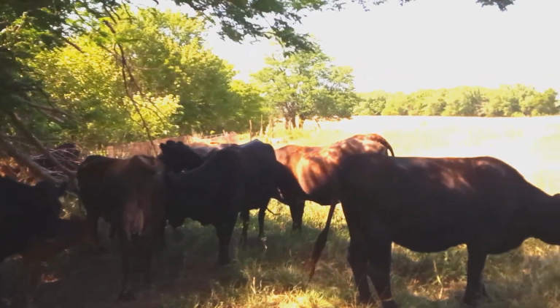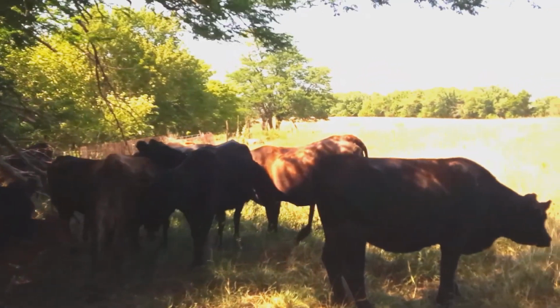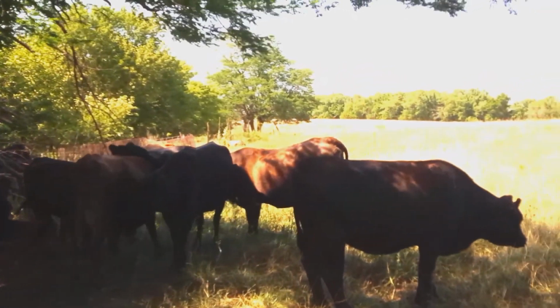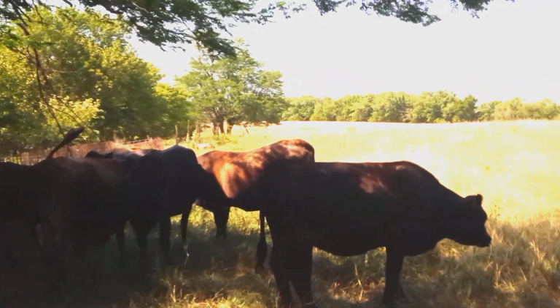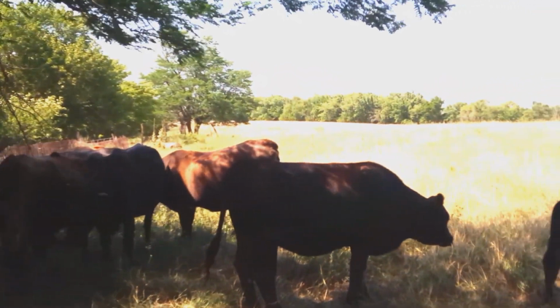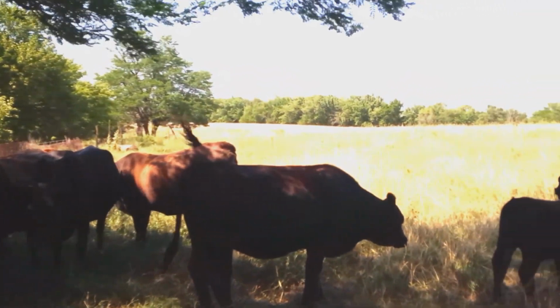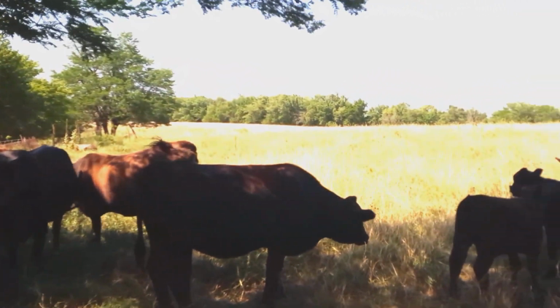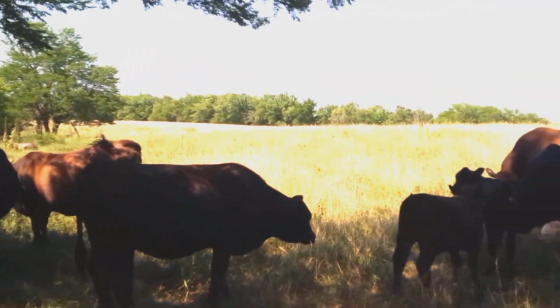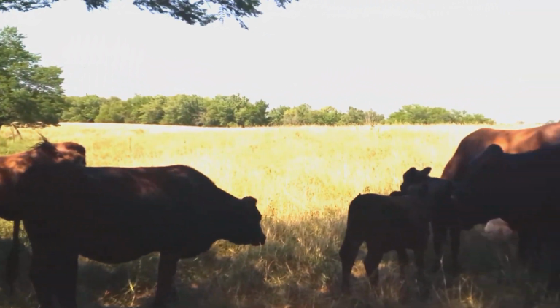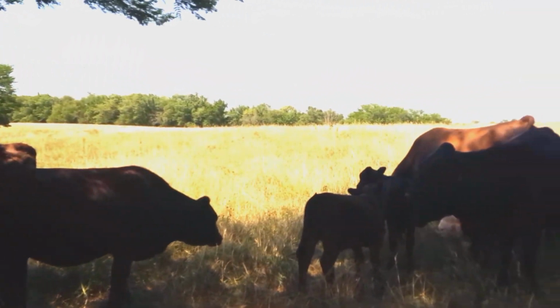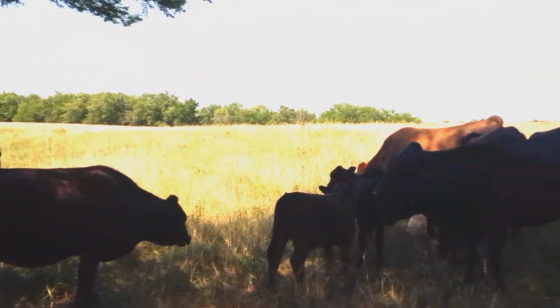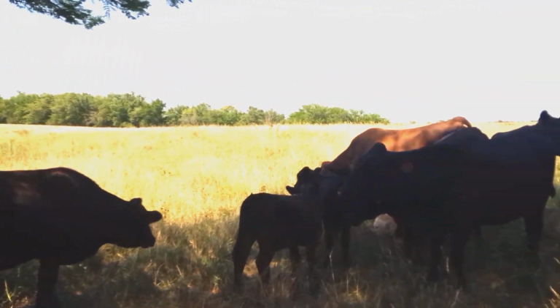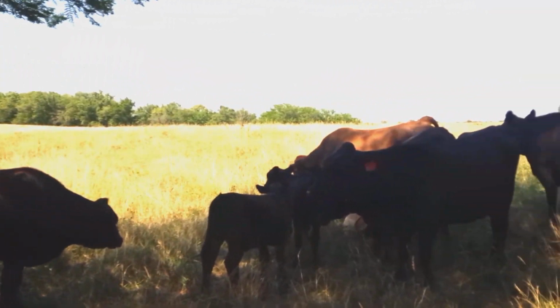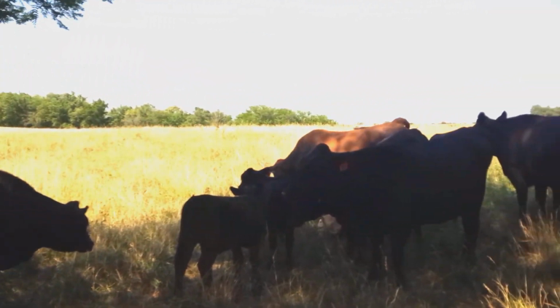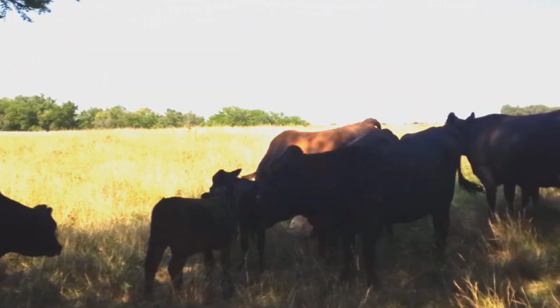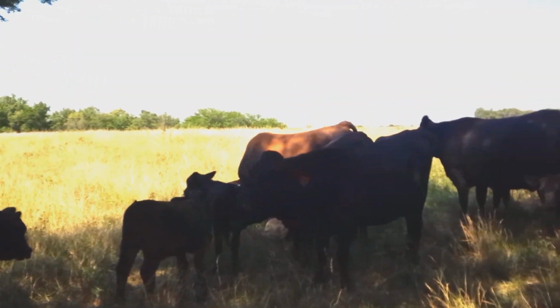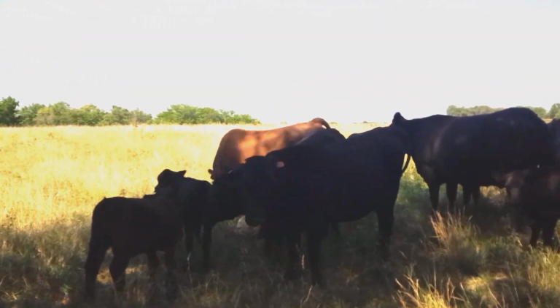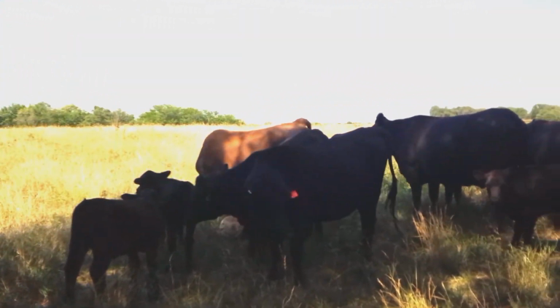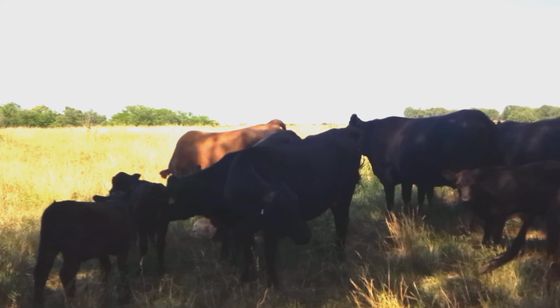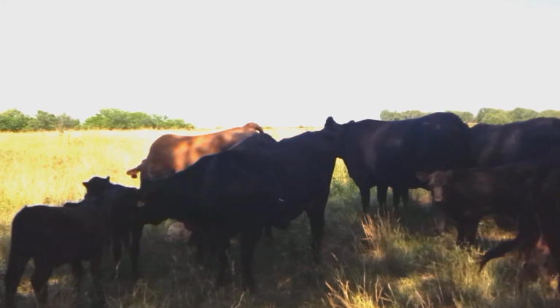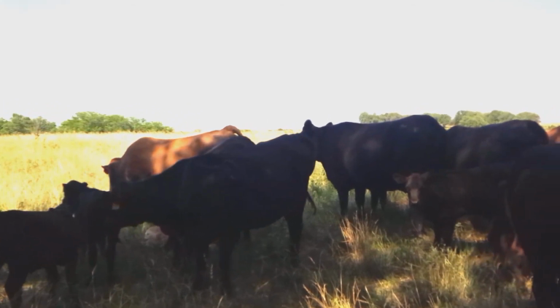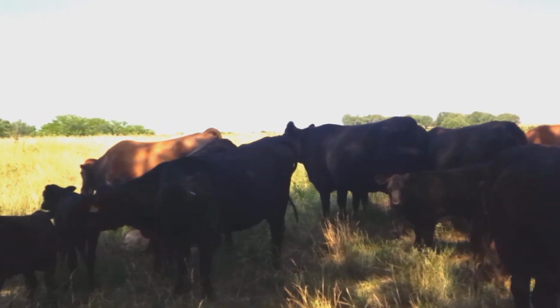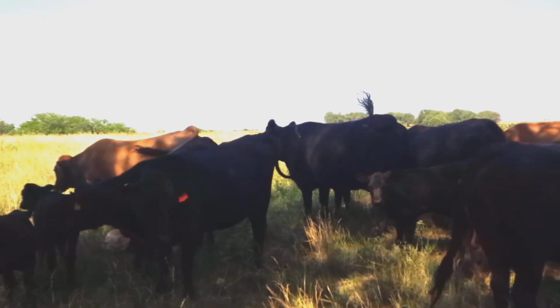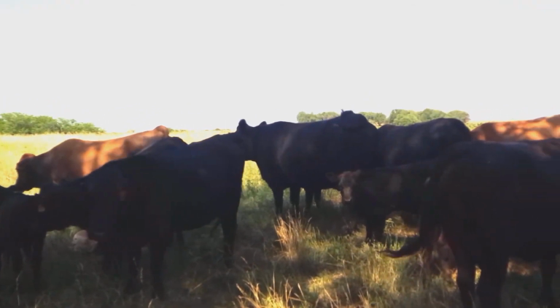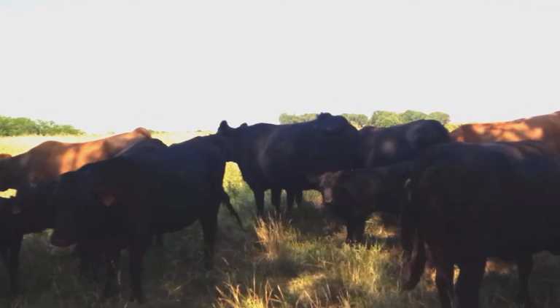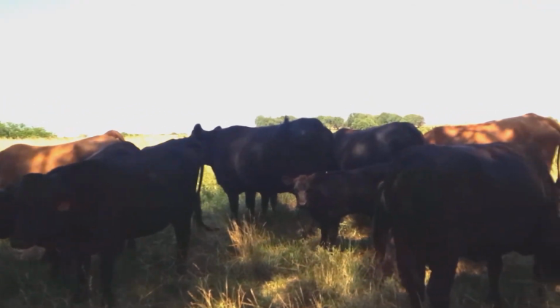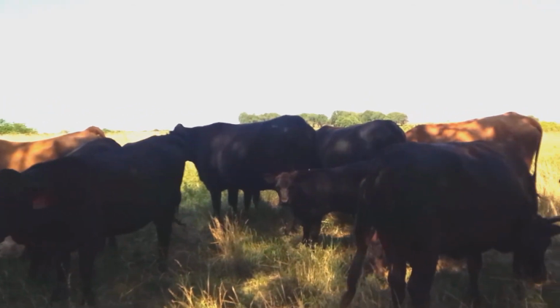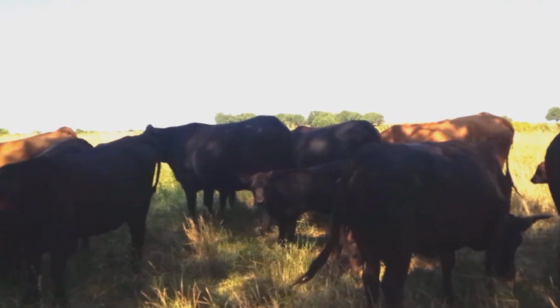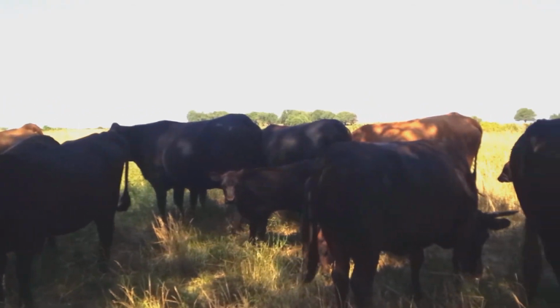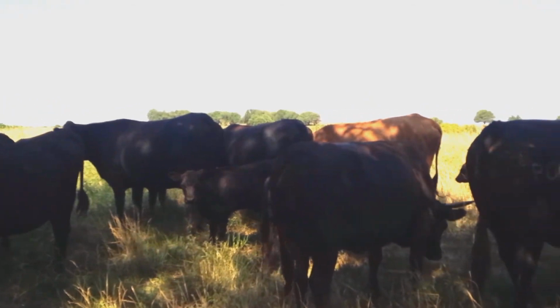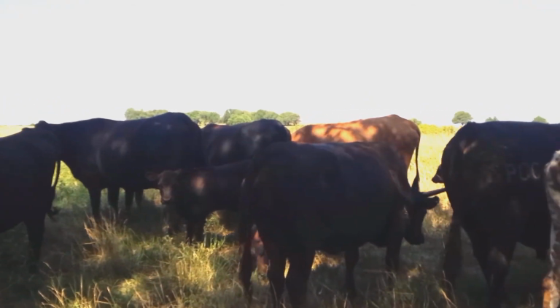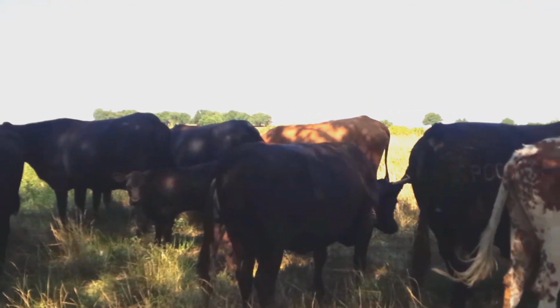Cows are just enjoying the shade tree today. It's about 95 degrees, 105 degree heat index I think.